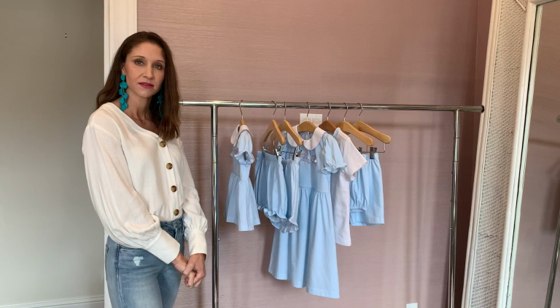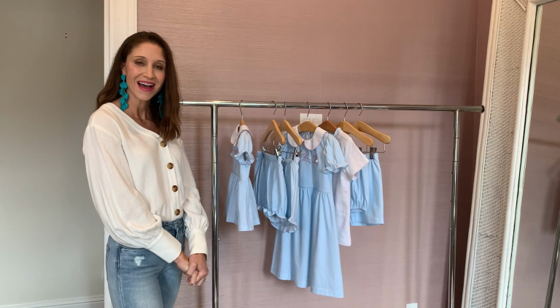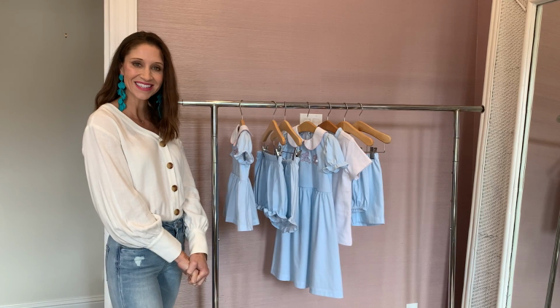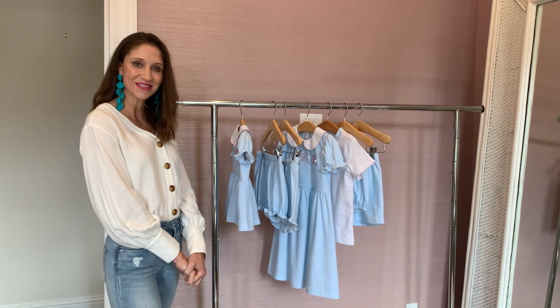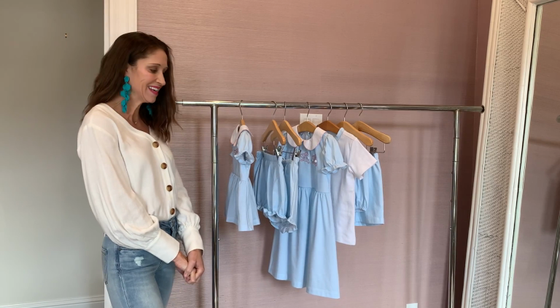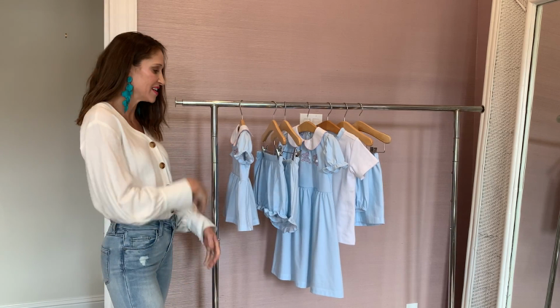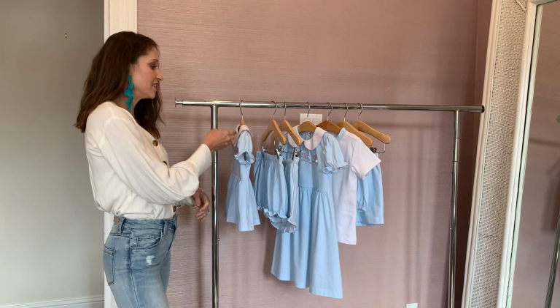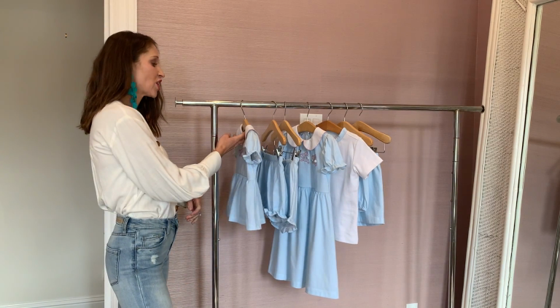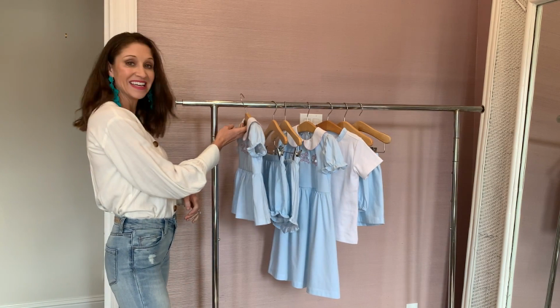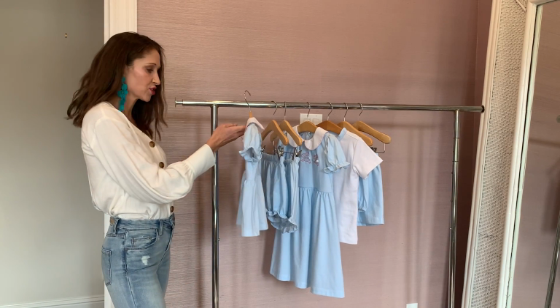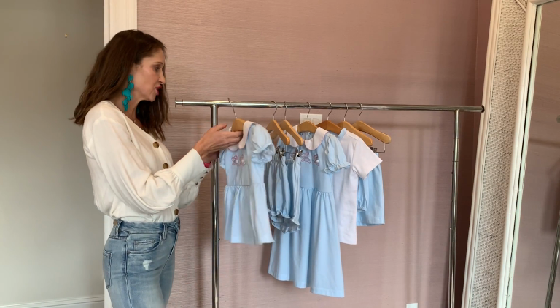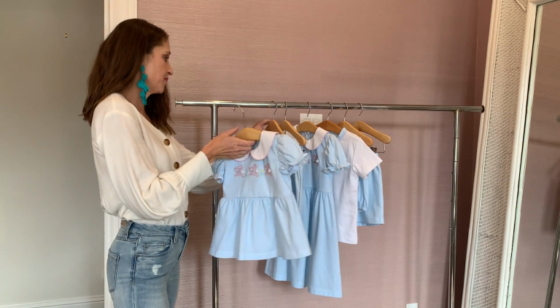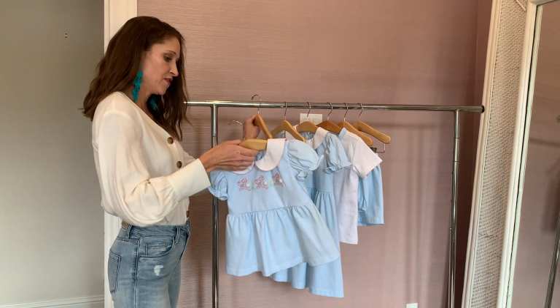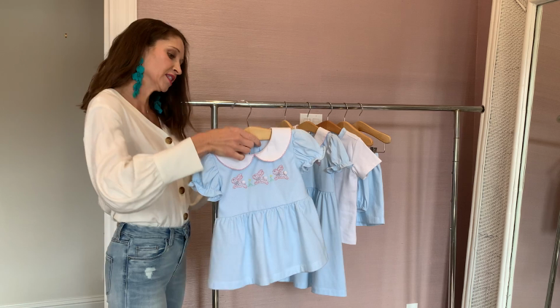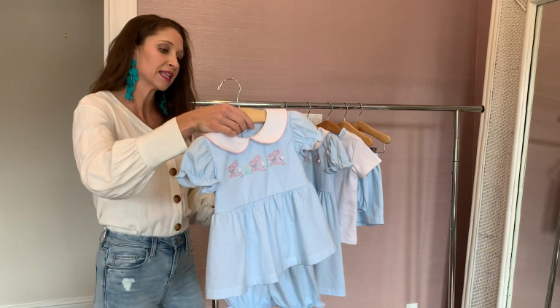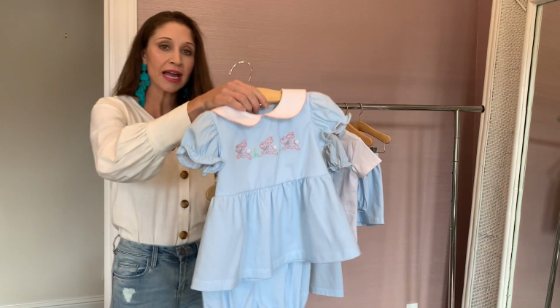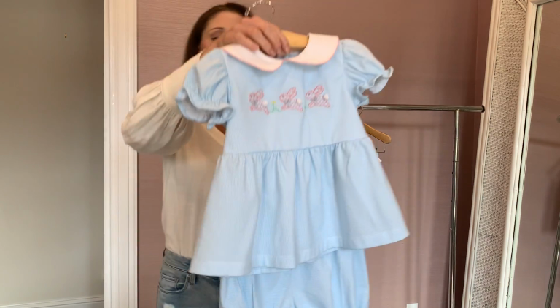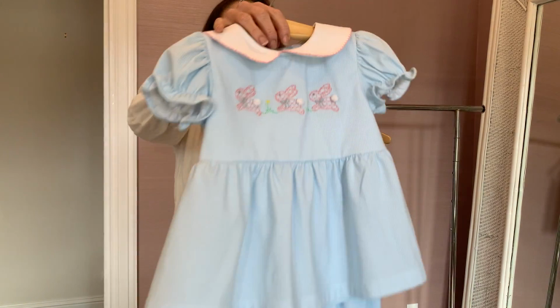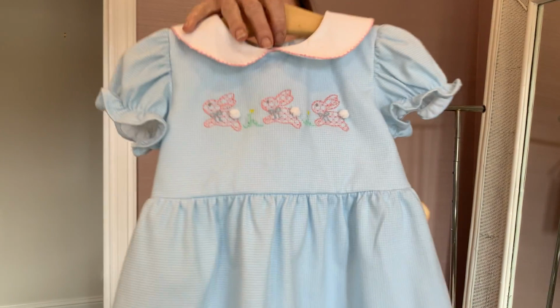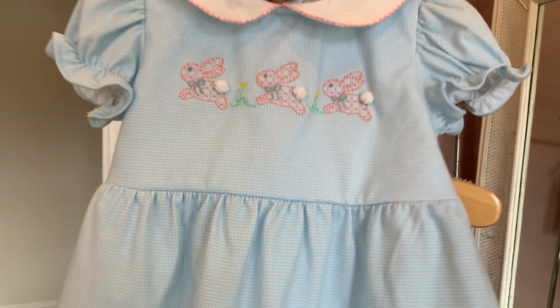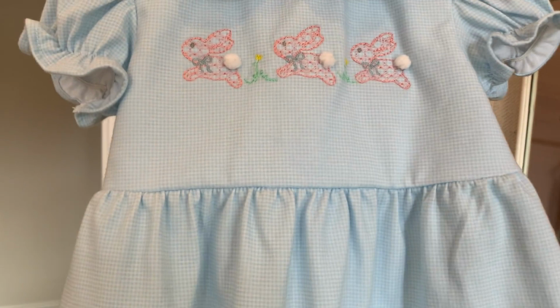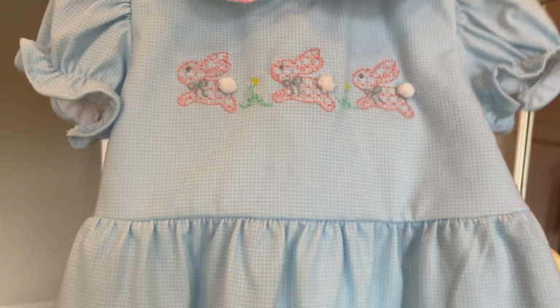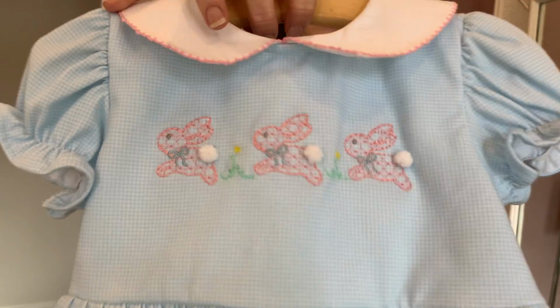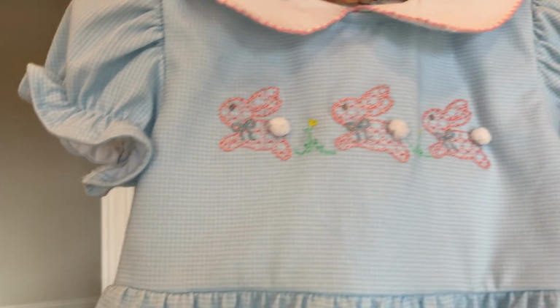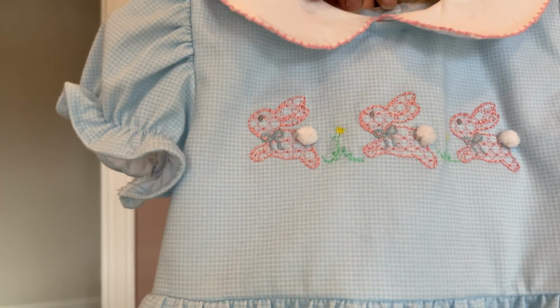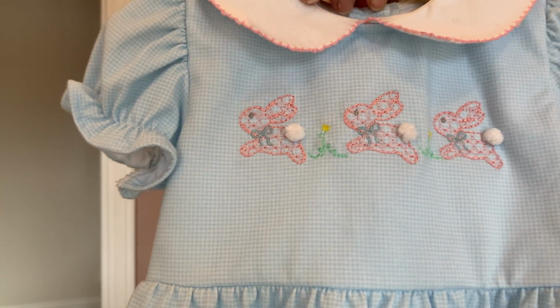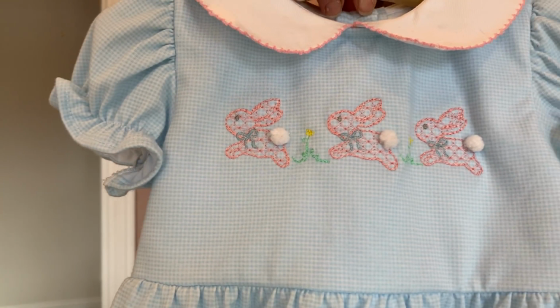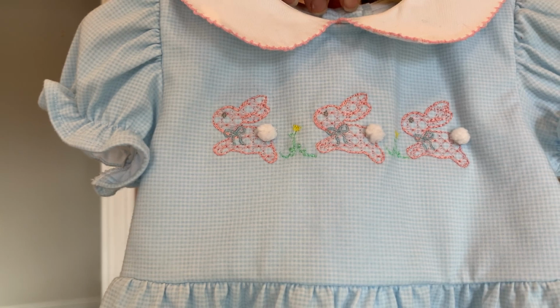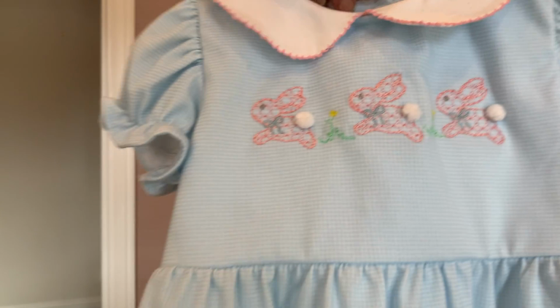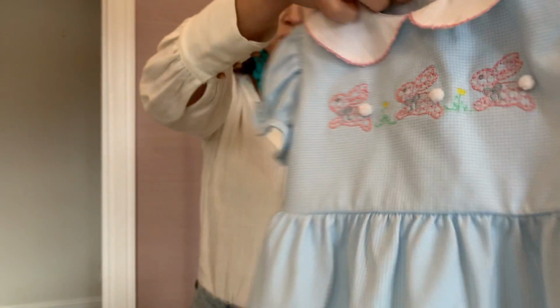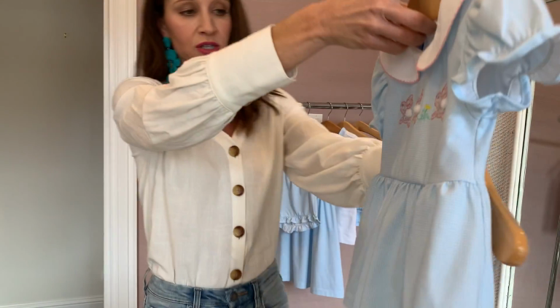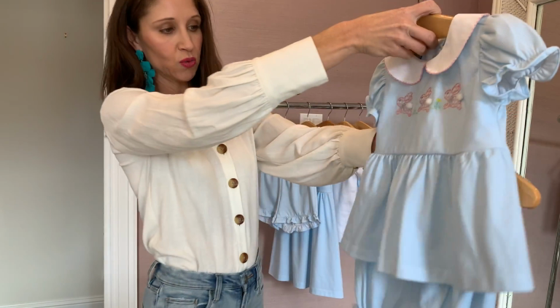Hi, this is Fluffy with Island 90. This is our knit Easter collection. First is the light blue gingham set, and you notice the adorable bunnies with the little fluffy tails. So sweet.